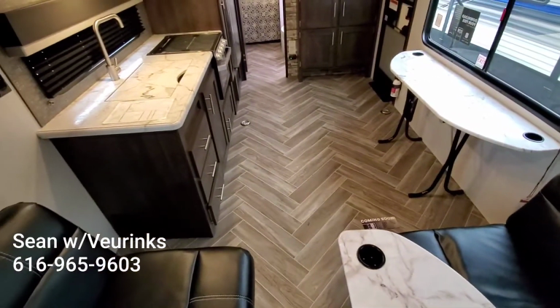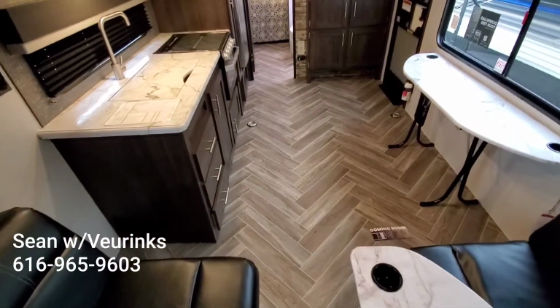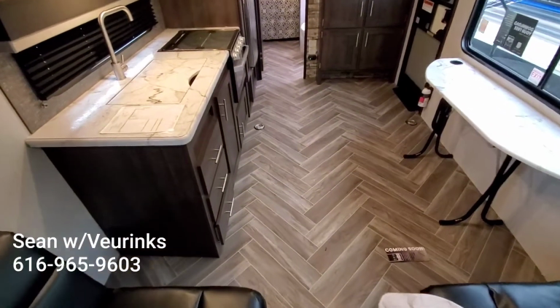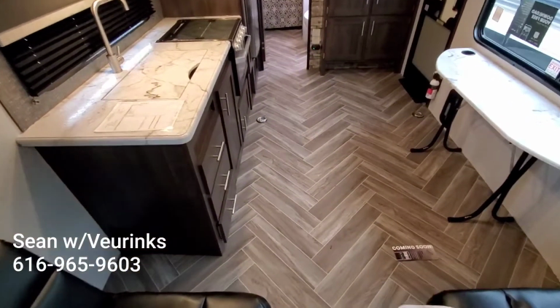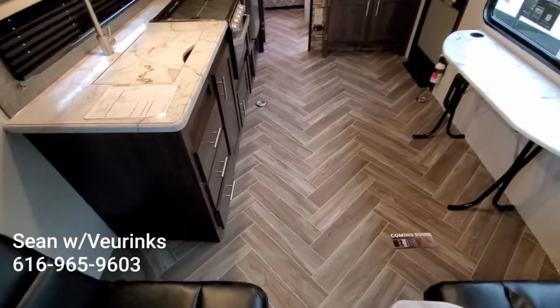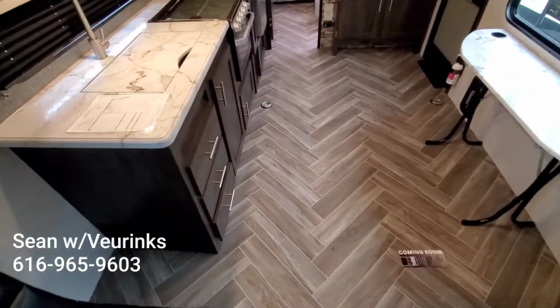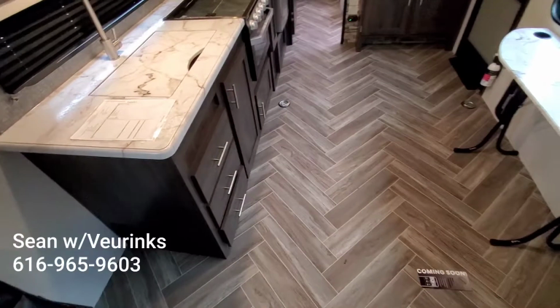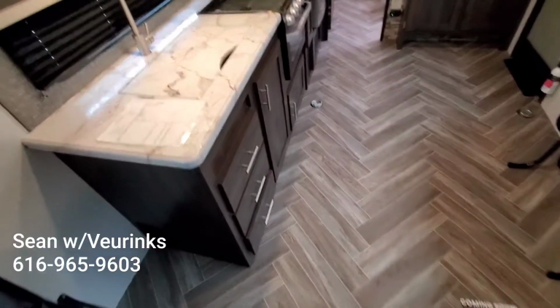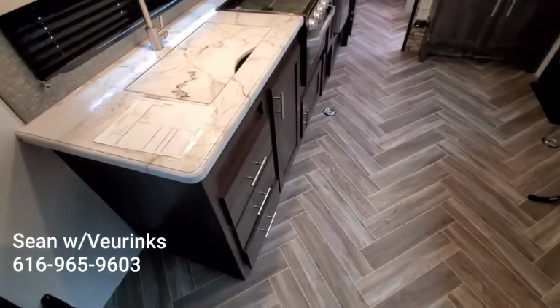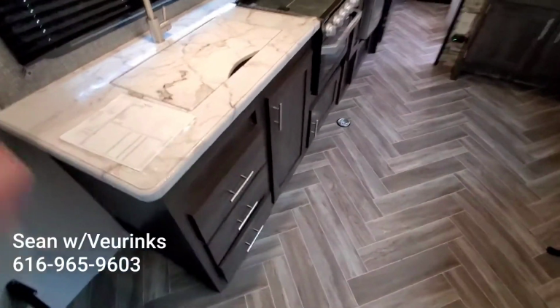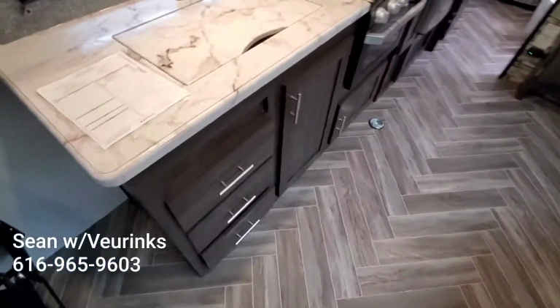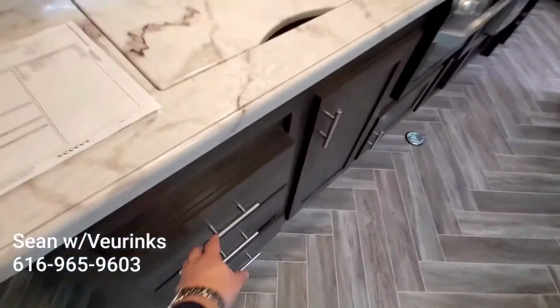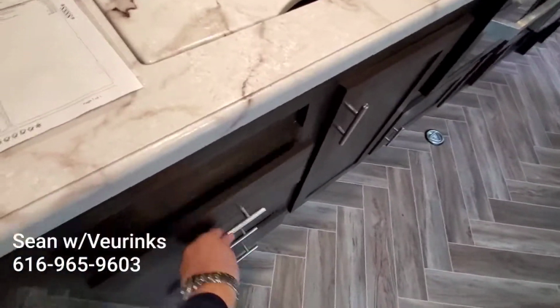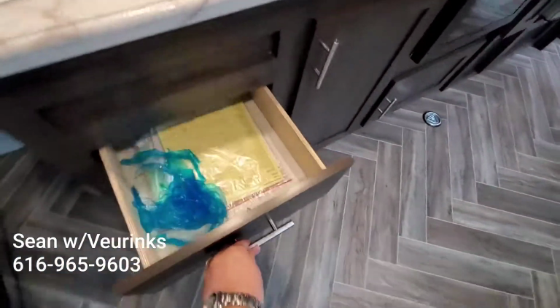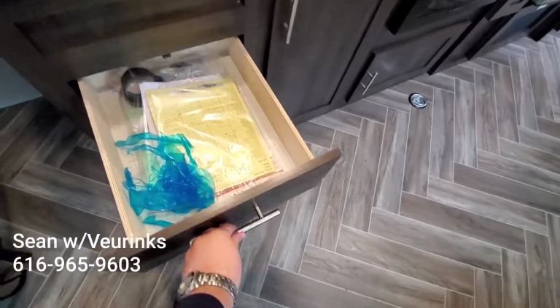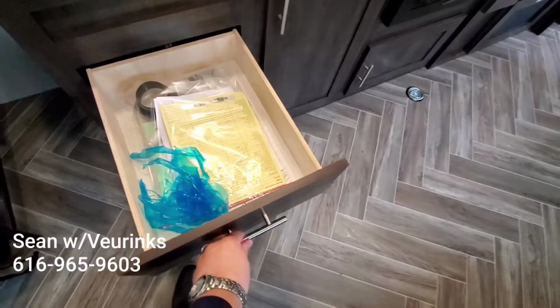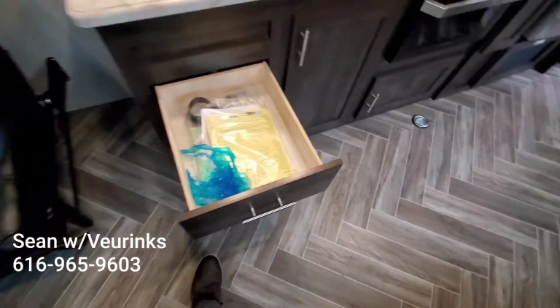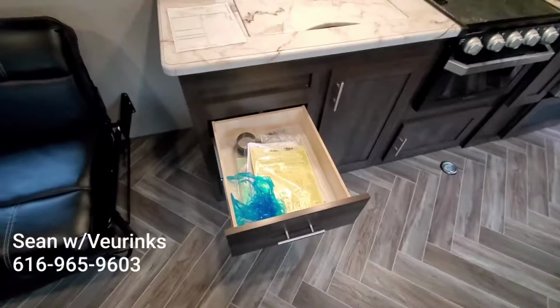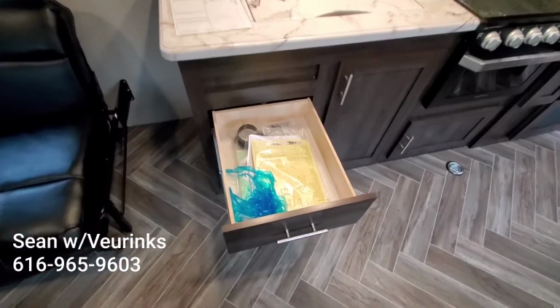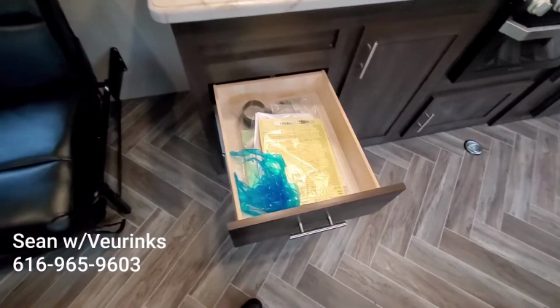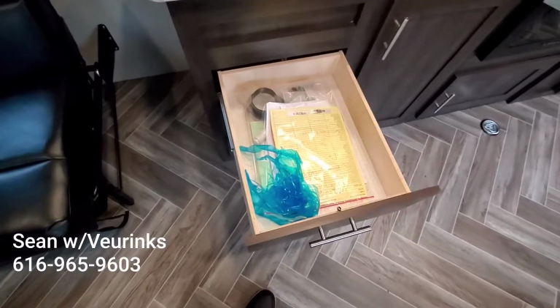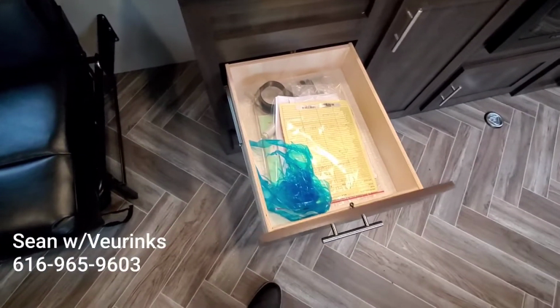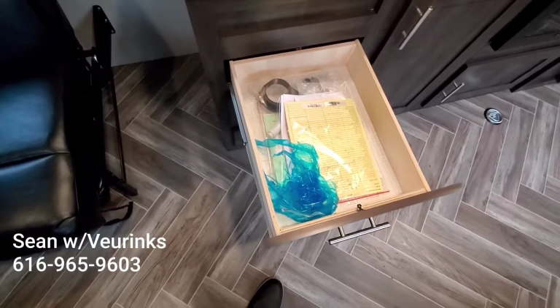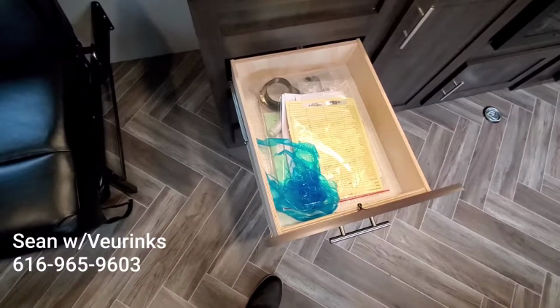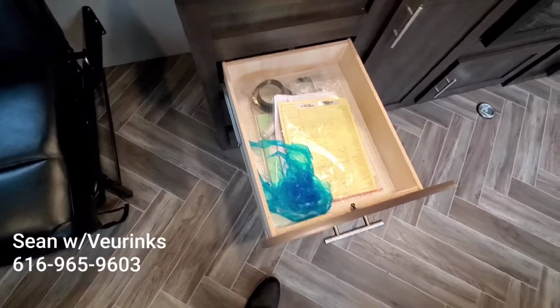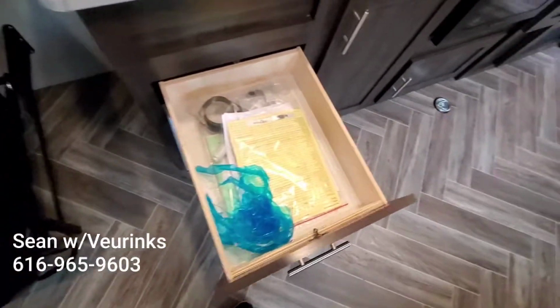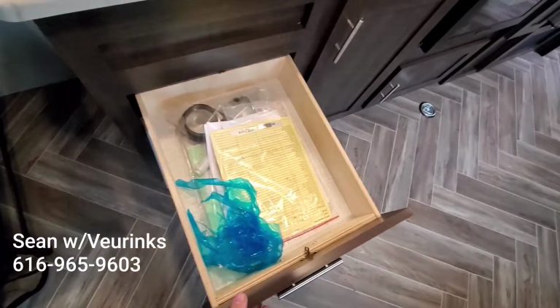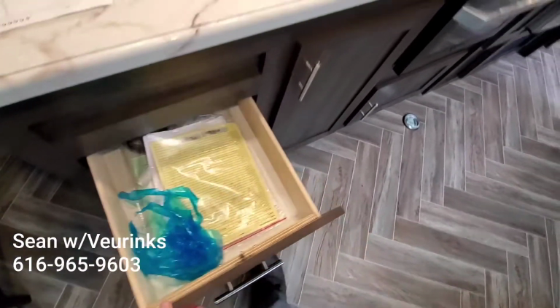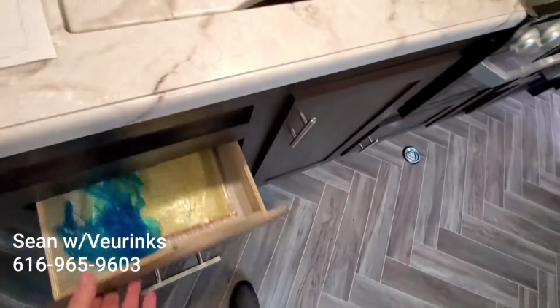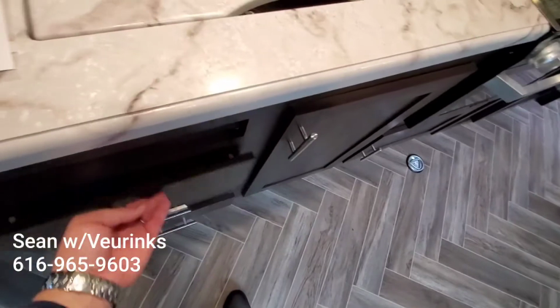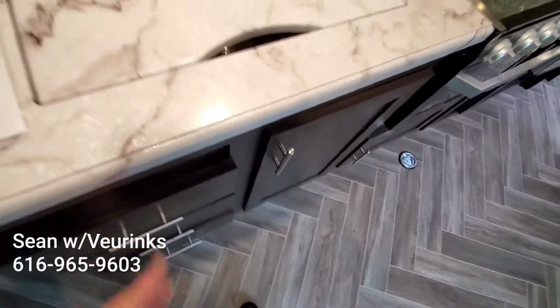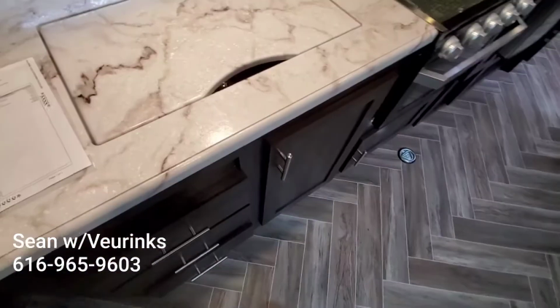We had our generous galley with all the countertop space. These drawers — I don't know if you opened them — they are full extension, so they open all the way and come all the way out, giving you plenty of space. That's about a foot and a half deep, so plenty of room for your silverware and stuff.